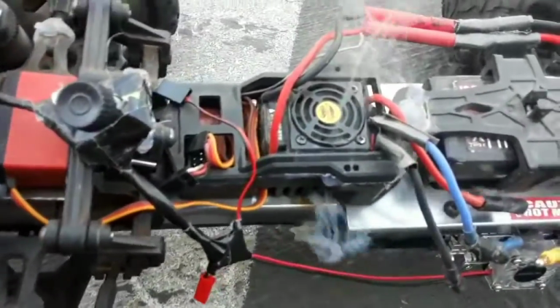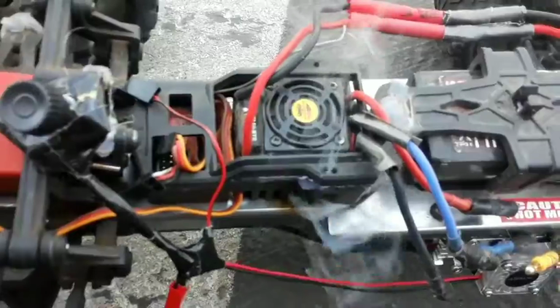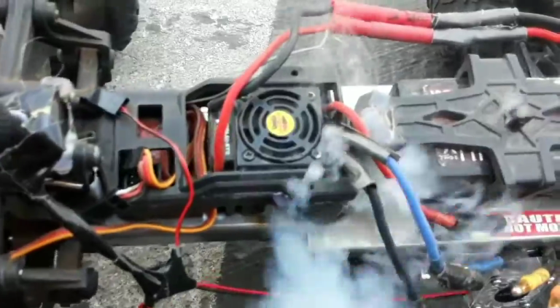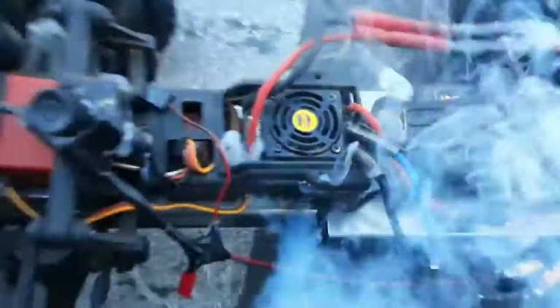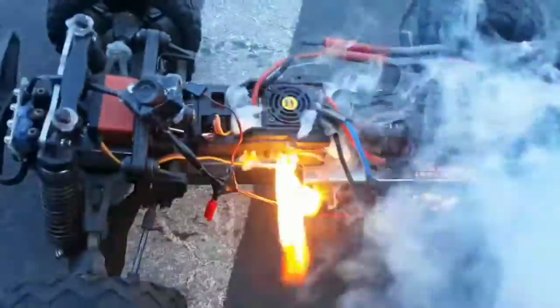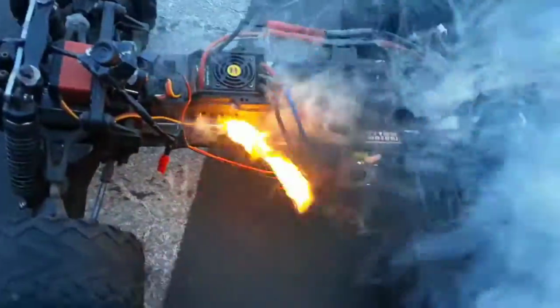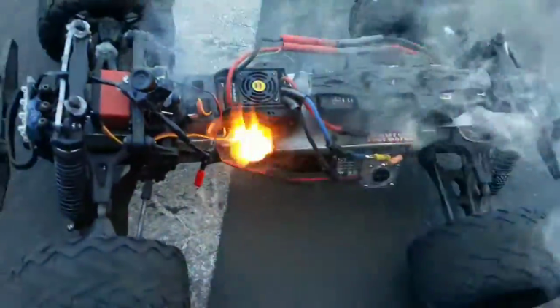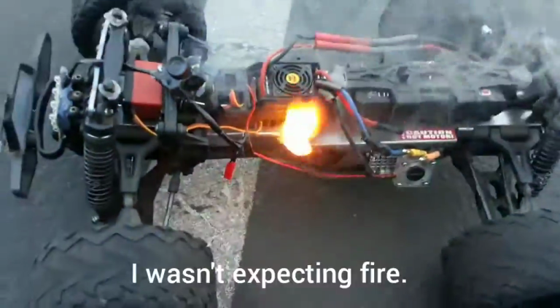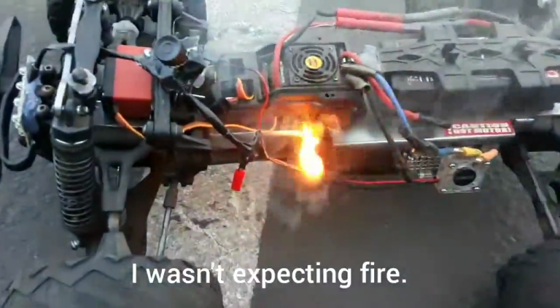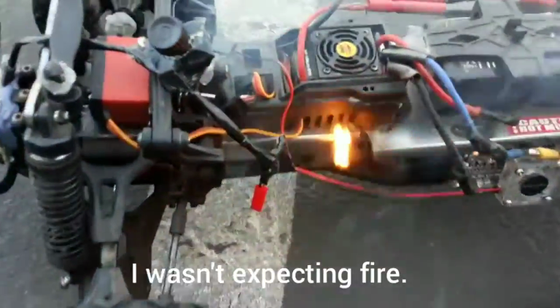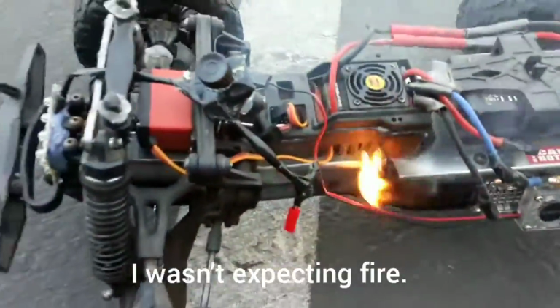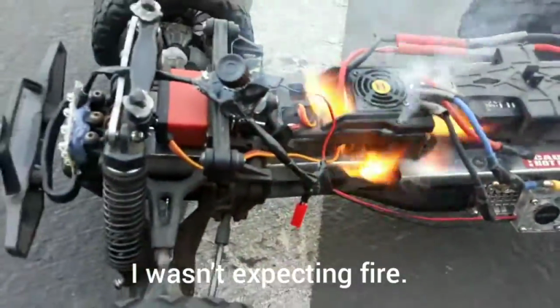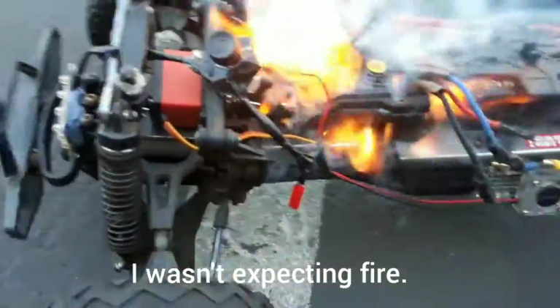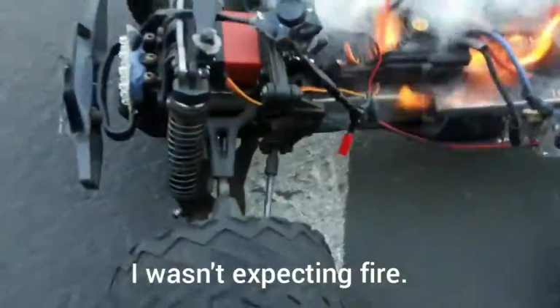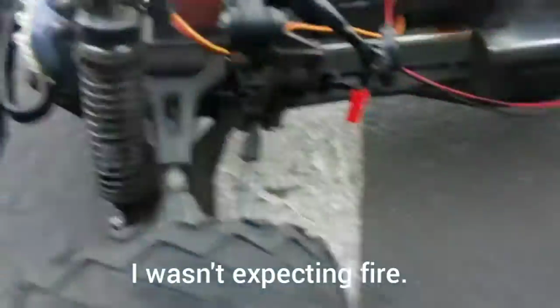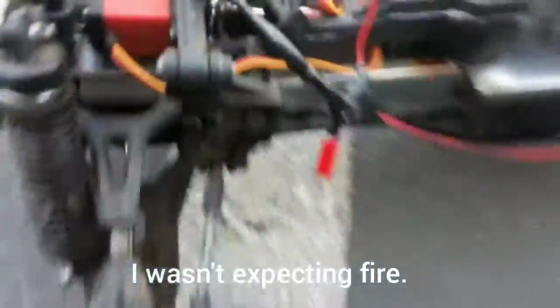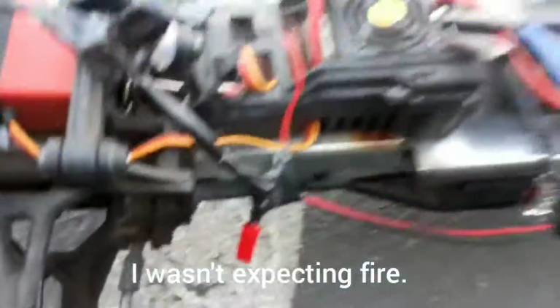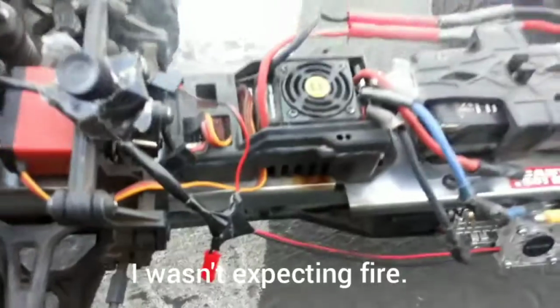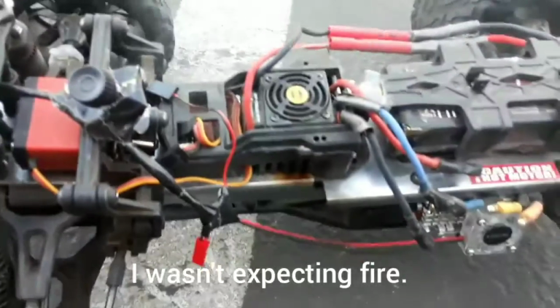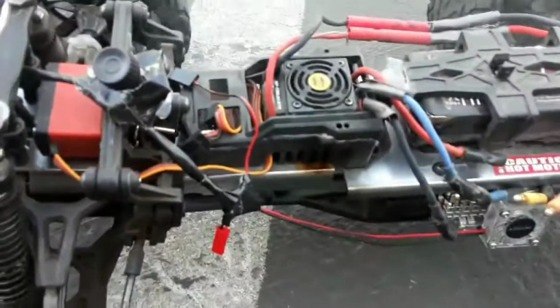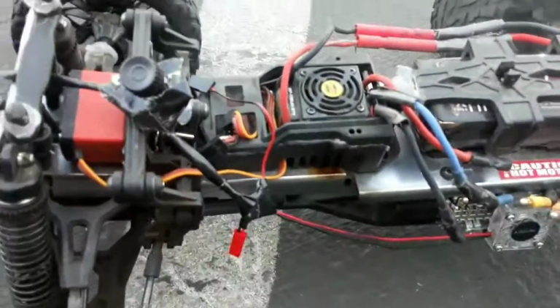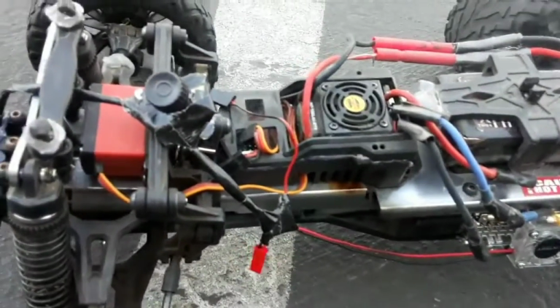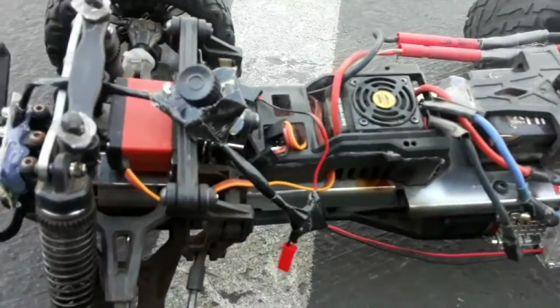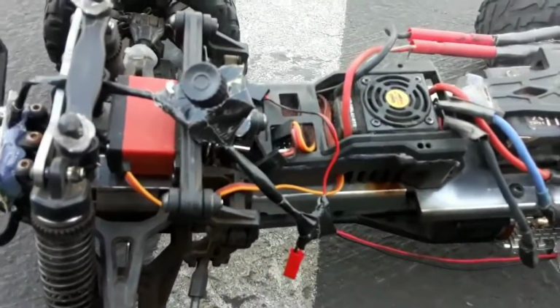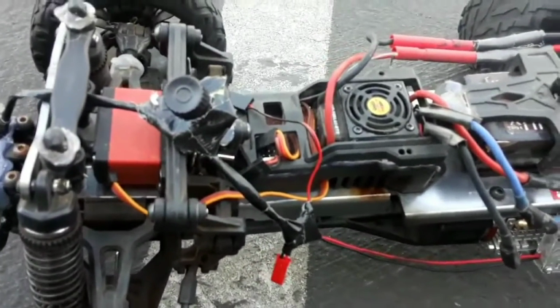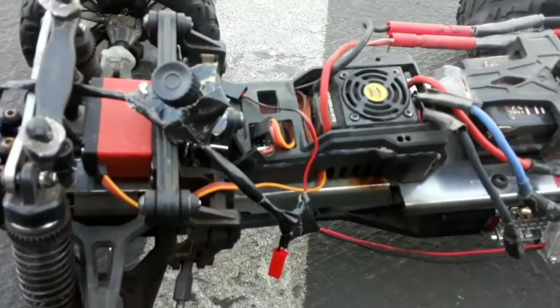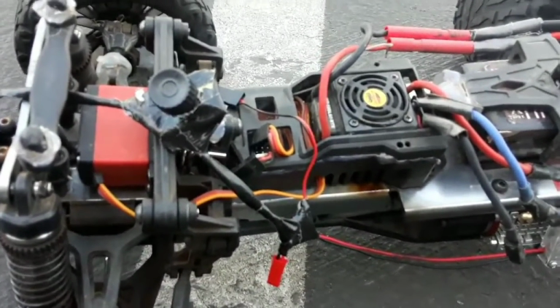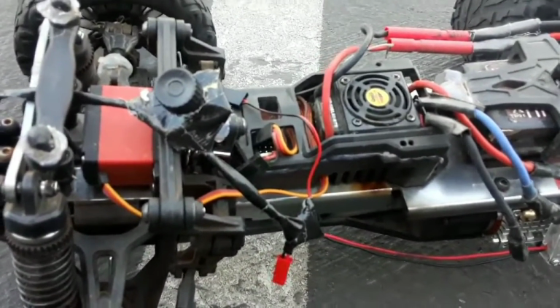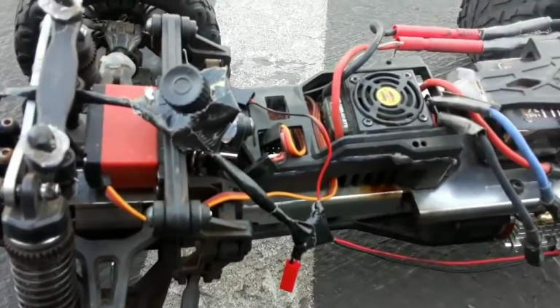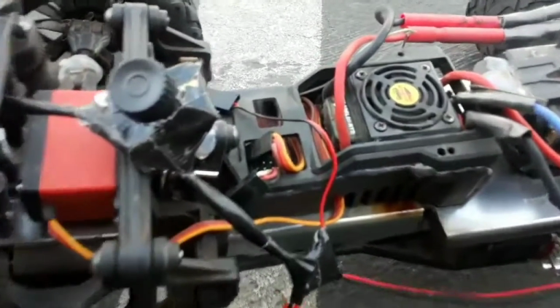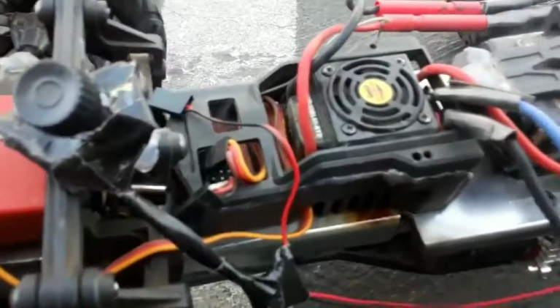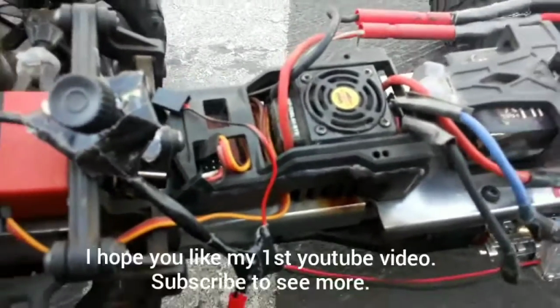Remember, it's not the ESC's fault, it's my fault. Whoa, fire! That's what I want to show you guys. I blew it out. You guys saw that? That's what I want to show you guys.